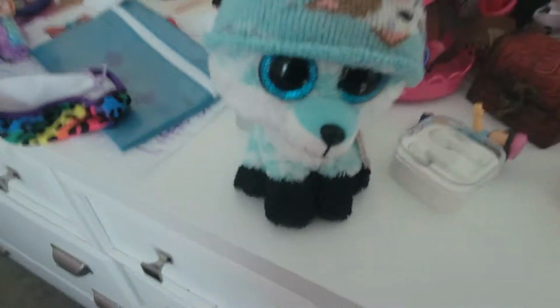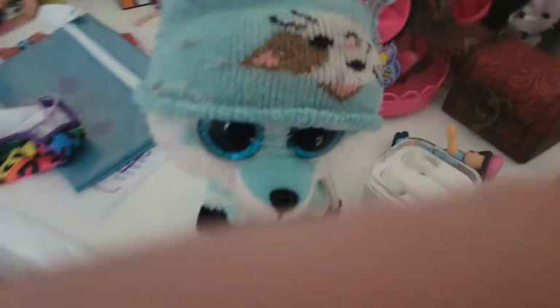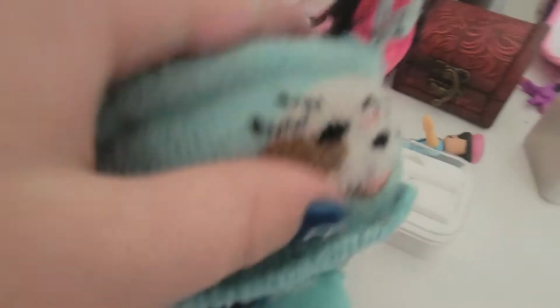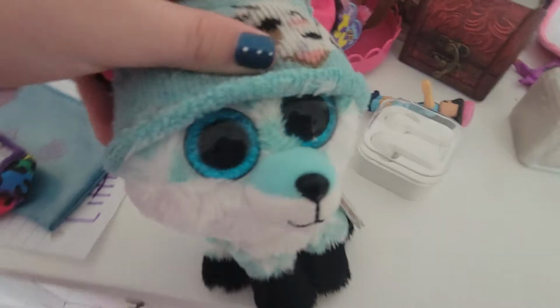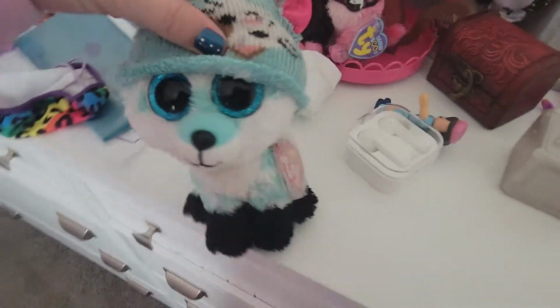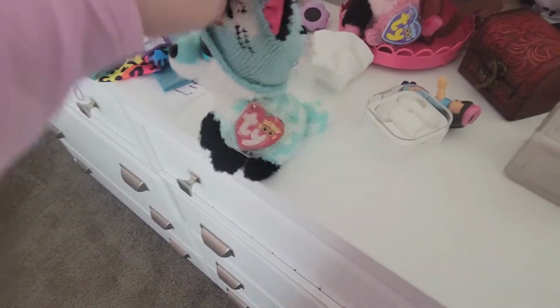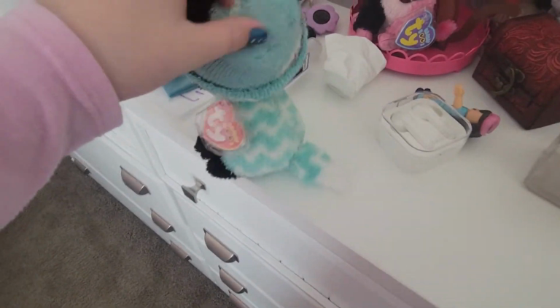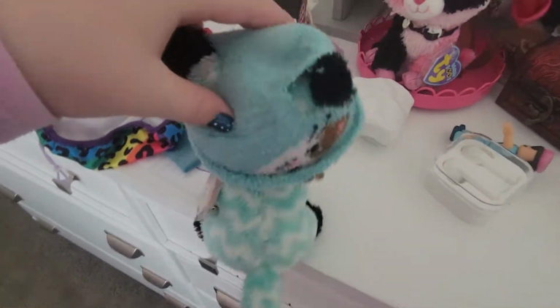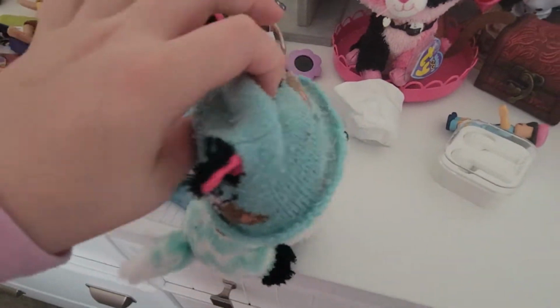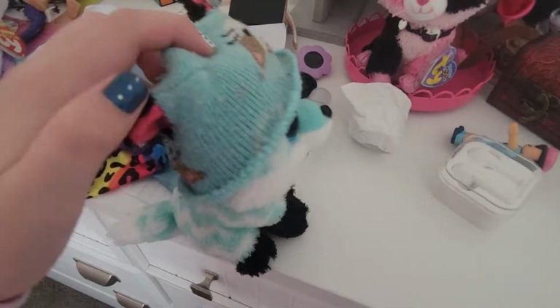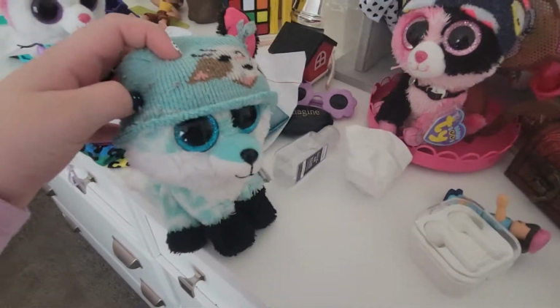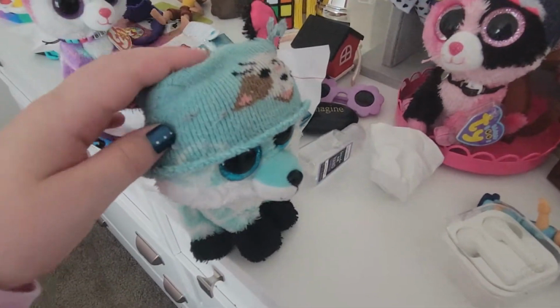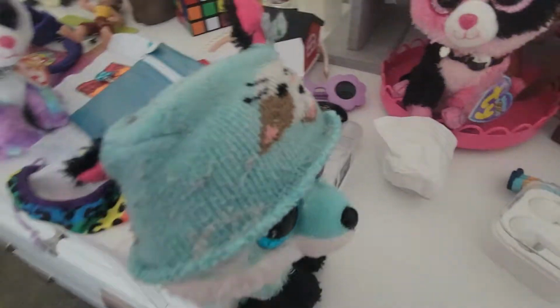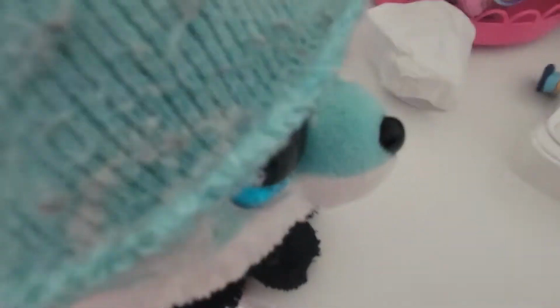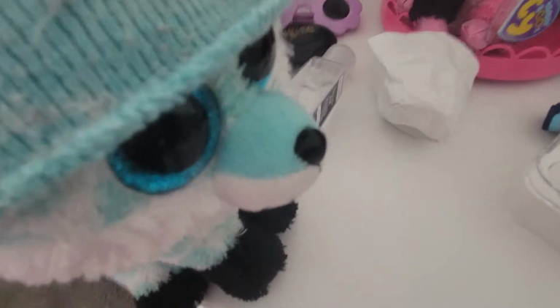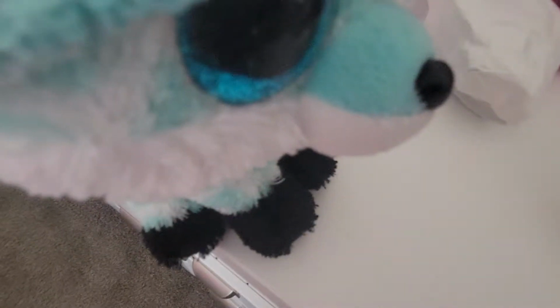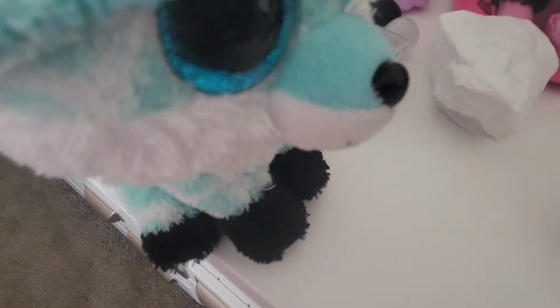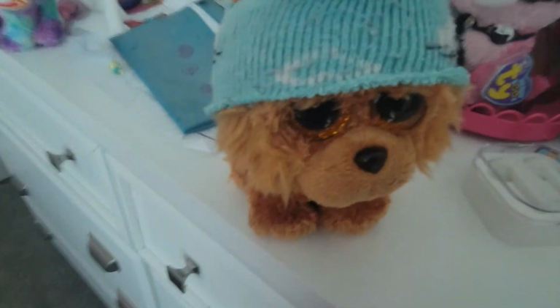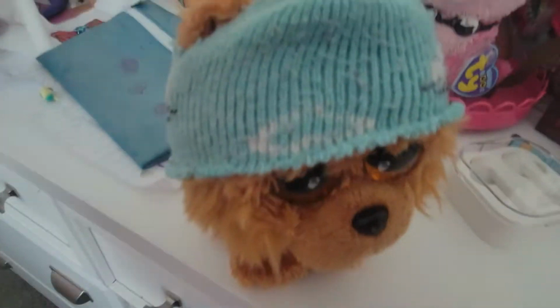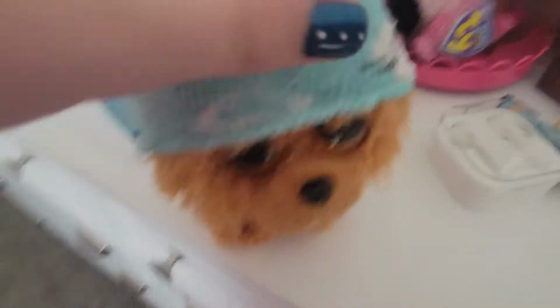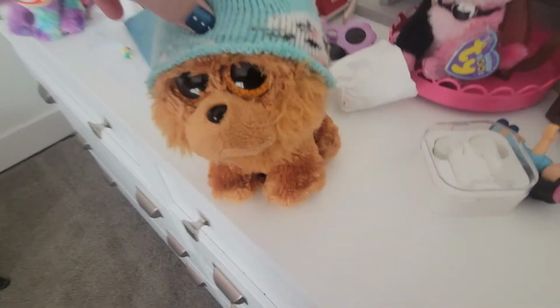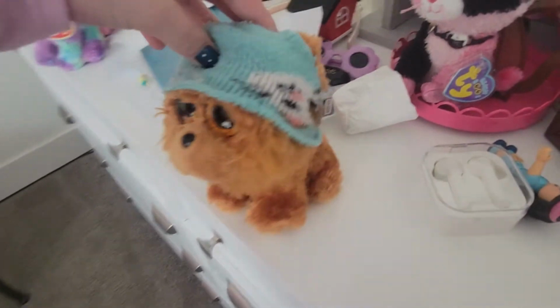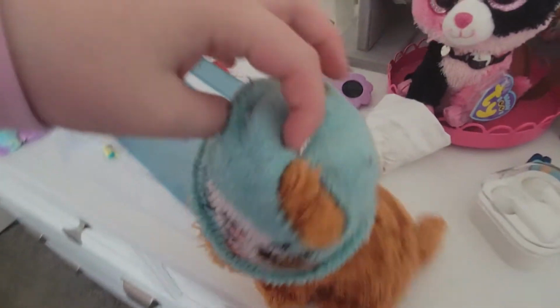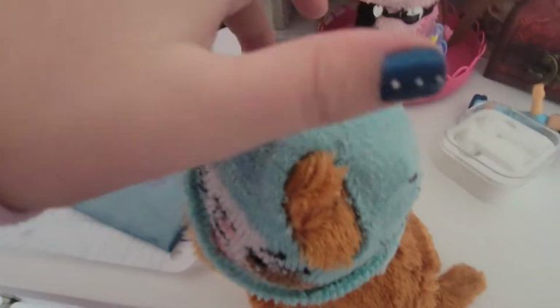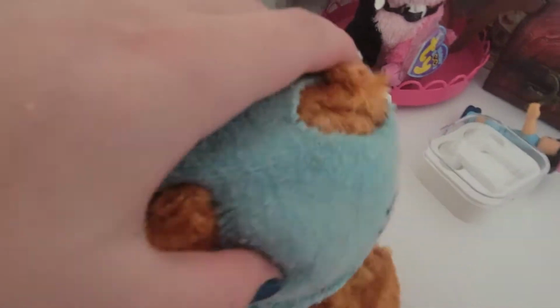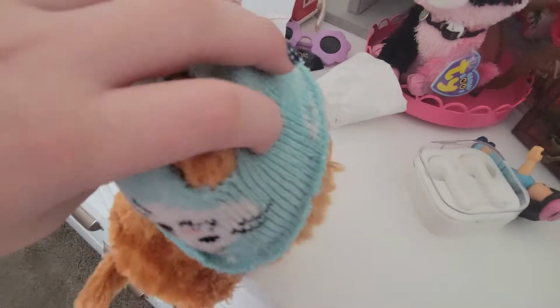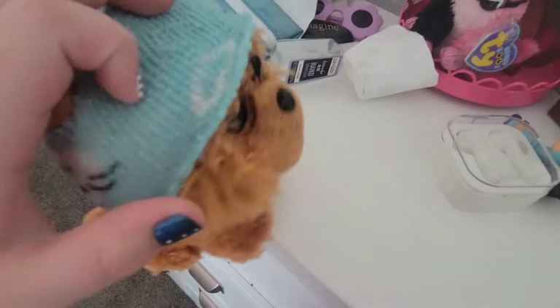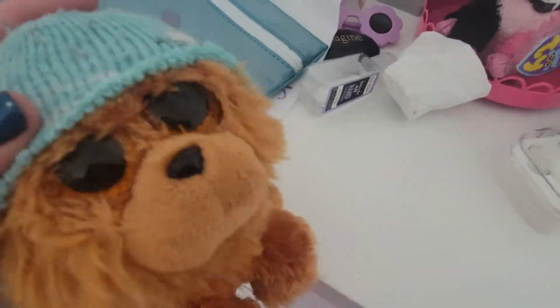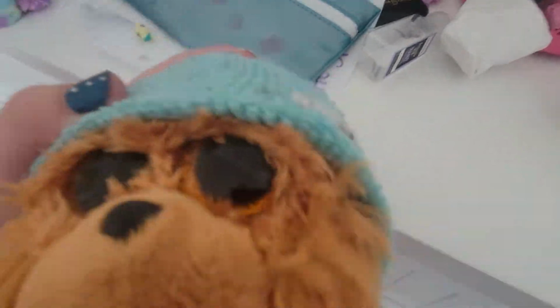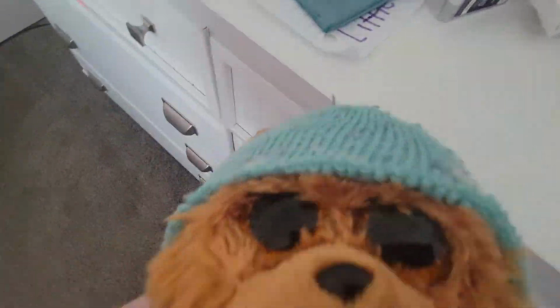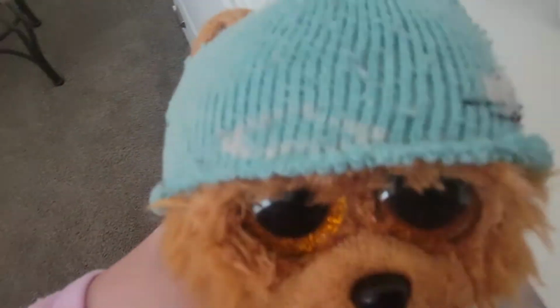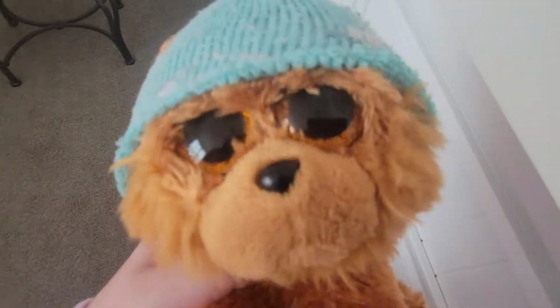I don't really like it on Piper, but here she is with a little hat on. It really matches her, so I'm going to find another Beanie Boo to do it on. Here's Barley with the hat and I think he's so adorable. I'm definitely going to keep this on him. Look at him, he's so cute.